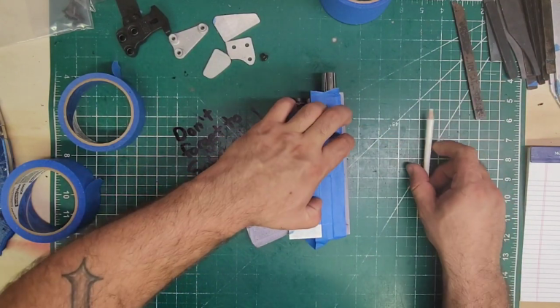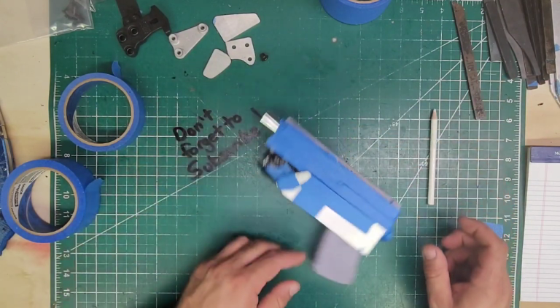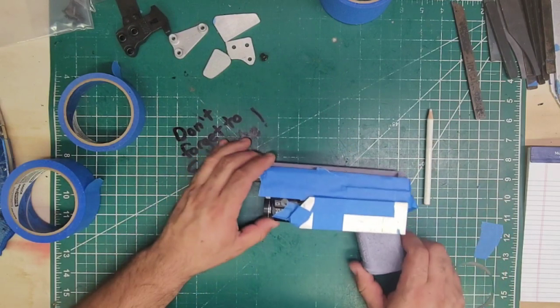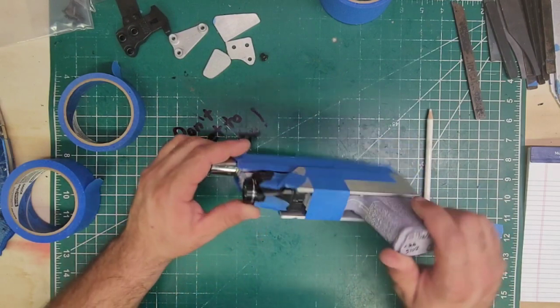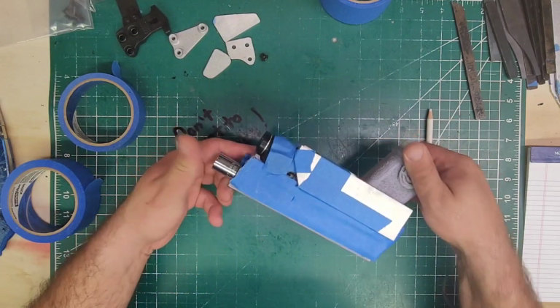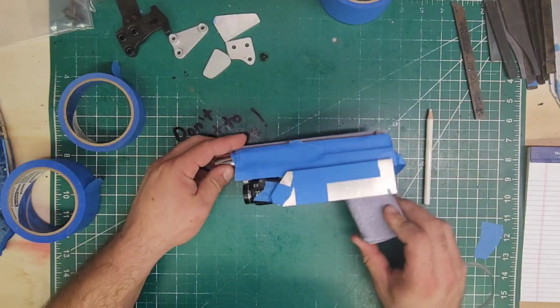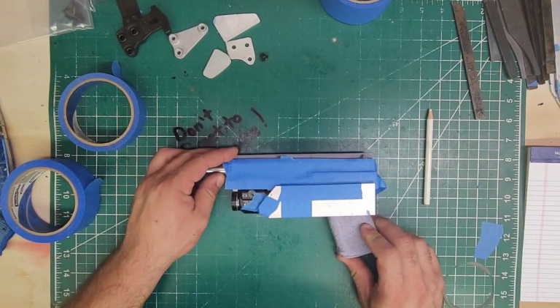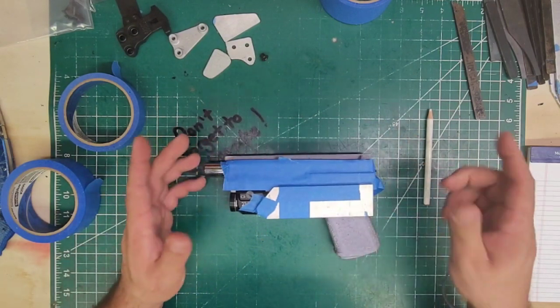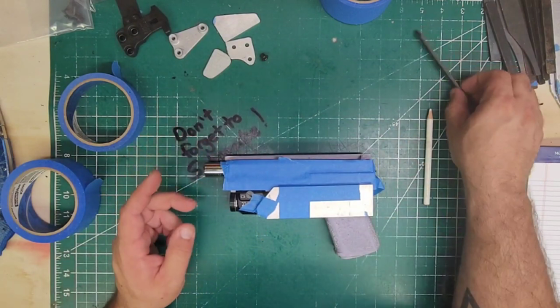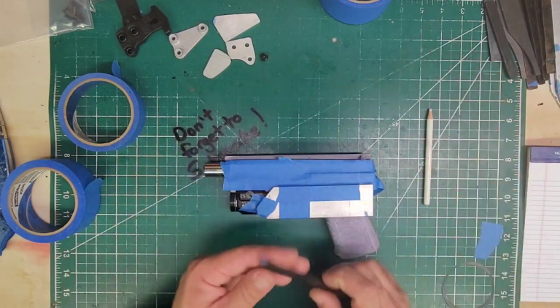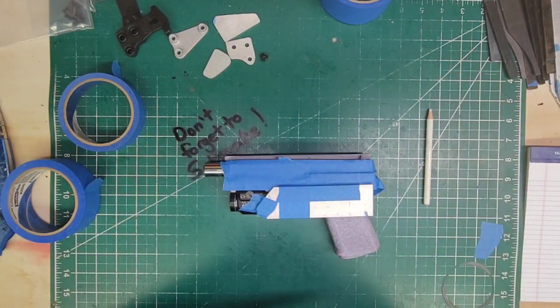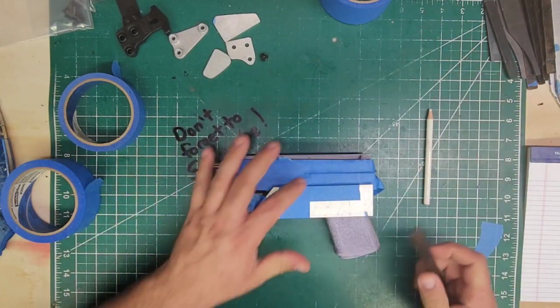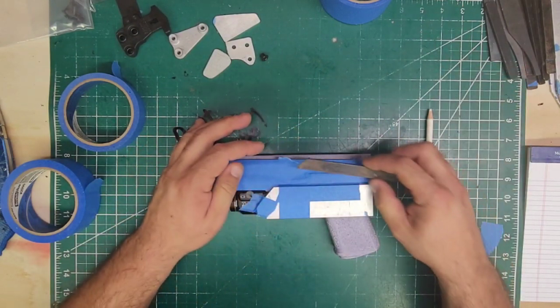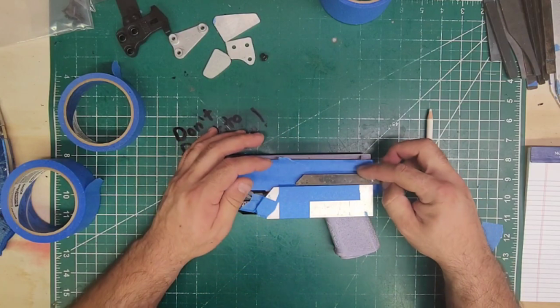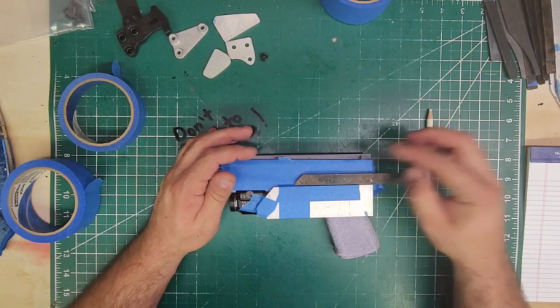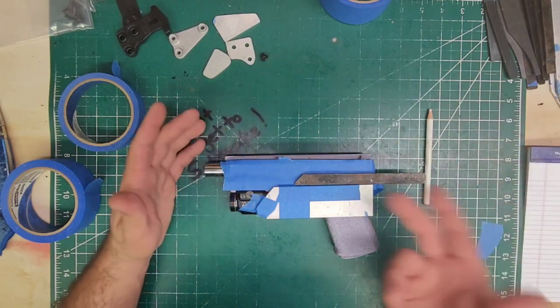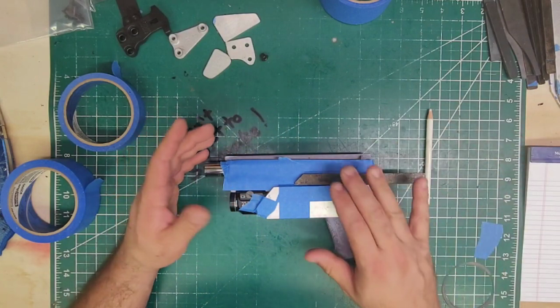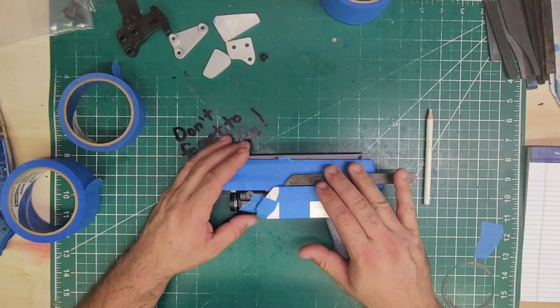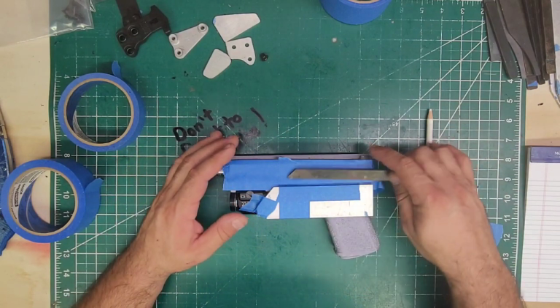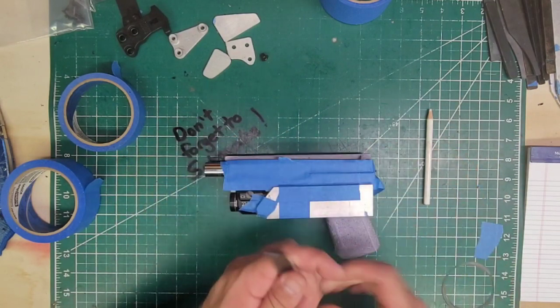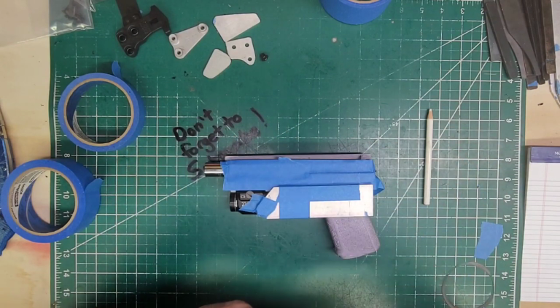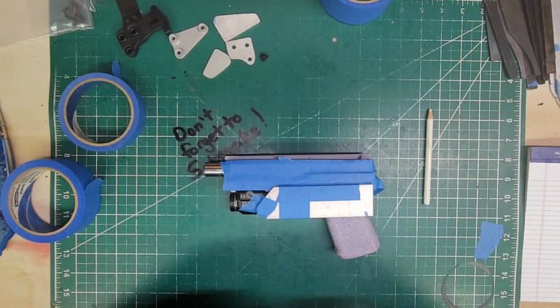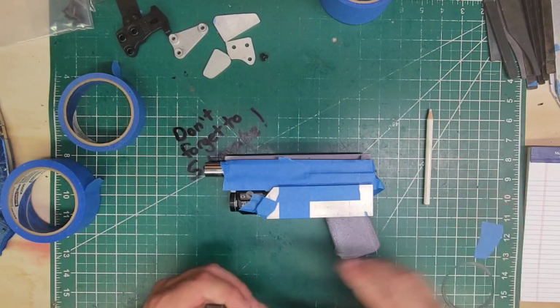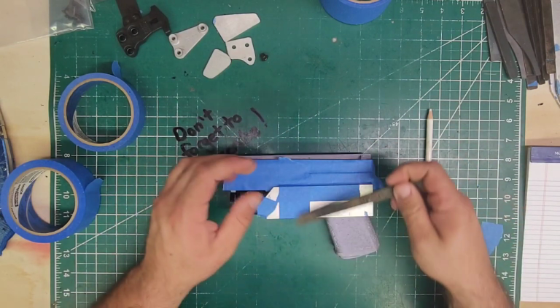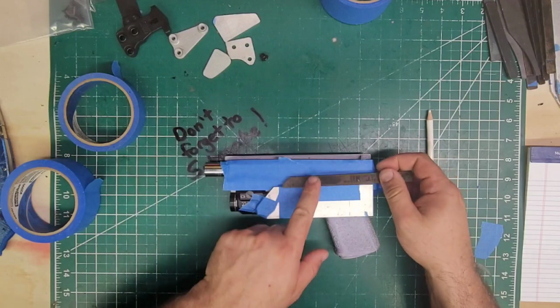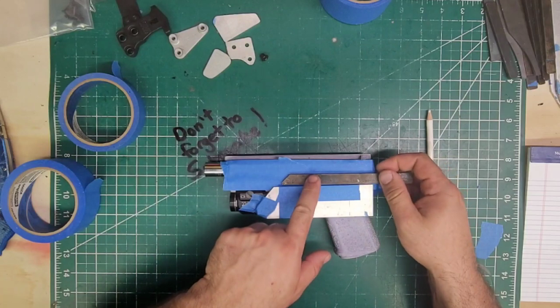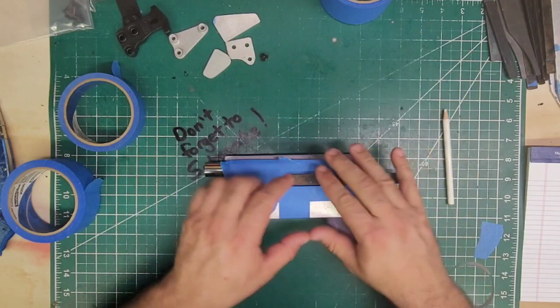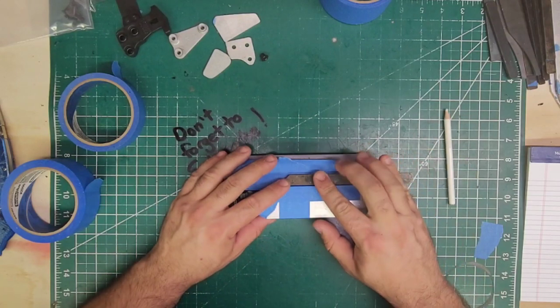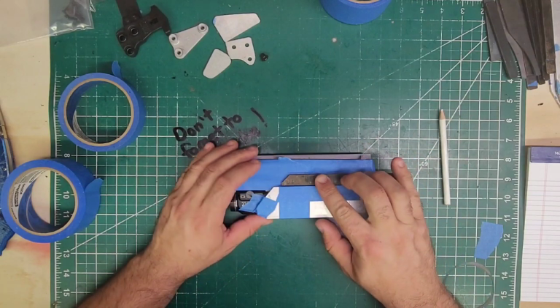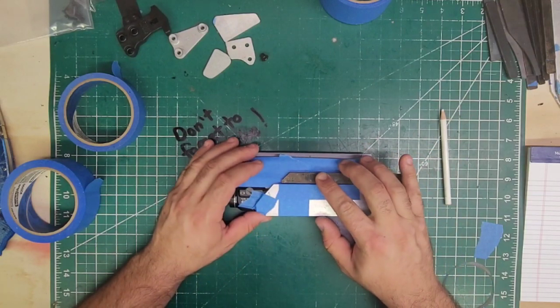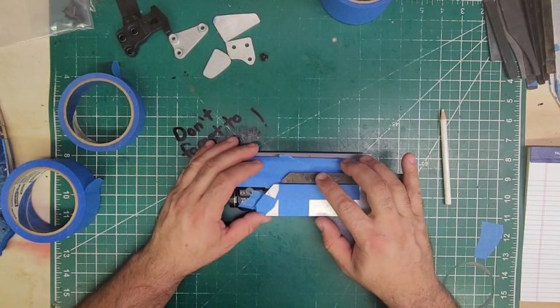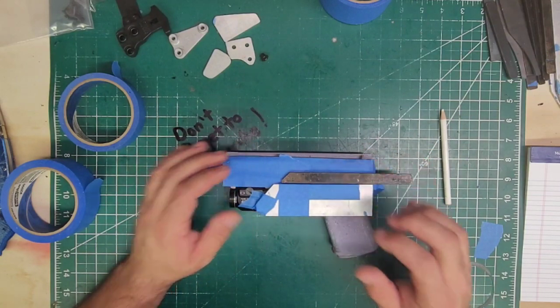Lock that in place. There we go. Now we just need to do this — I can stop here, or we could go just a hair further. I'm going to go just a hair further than what we need to.